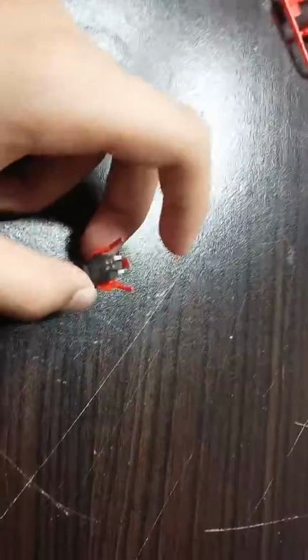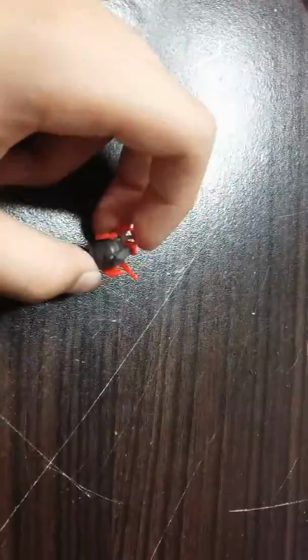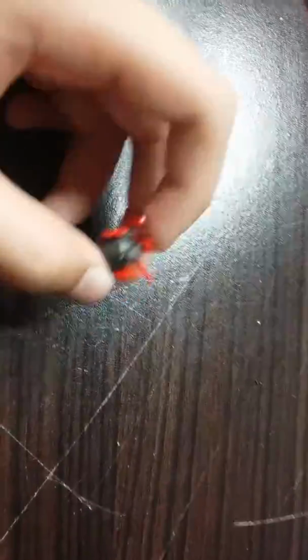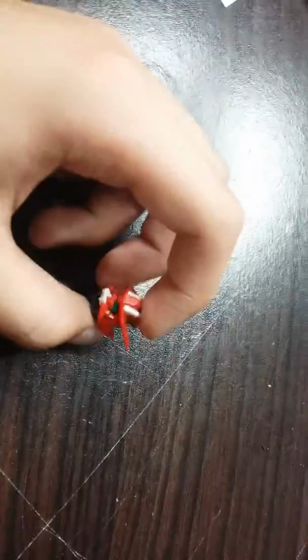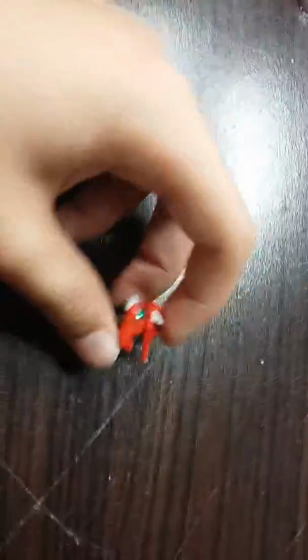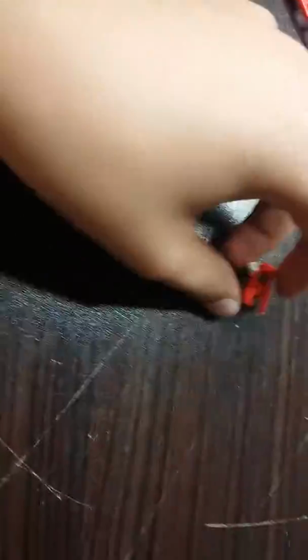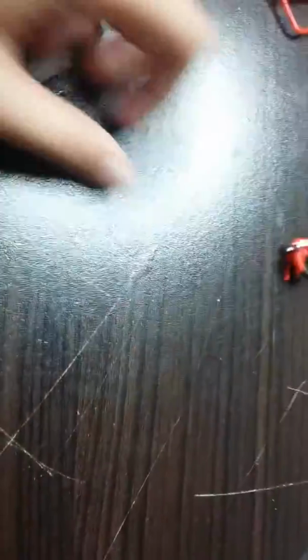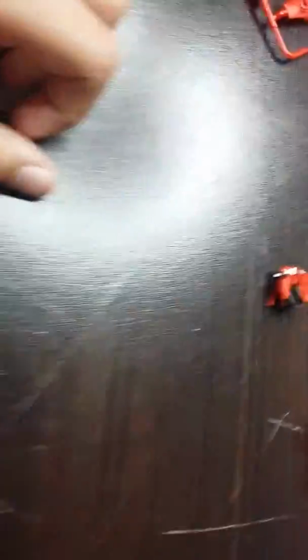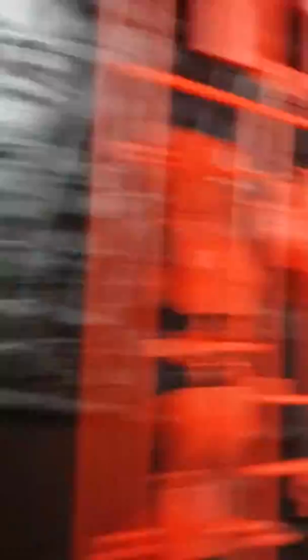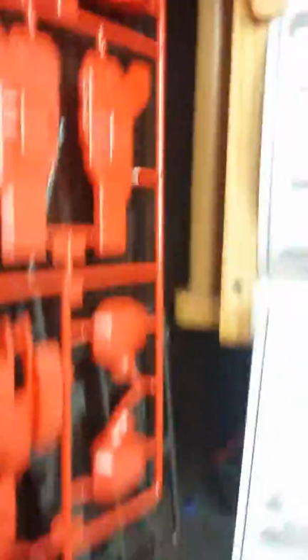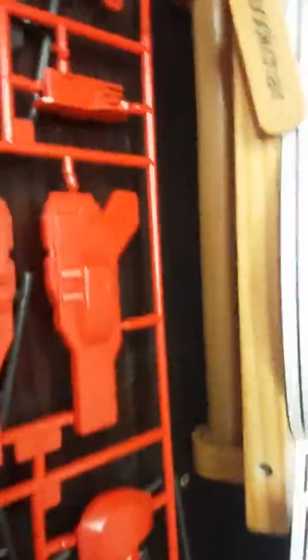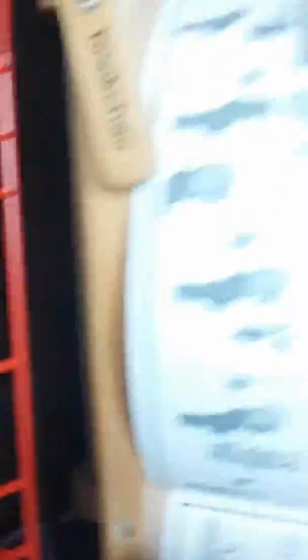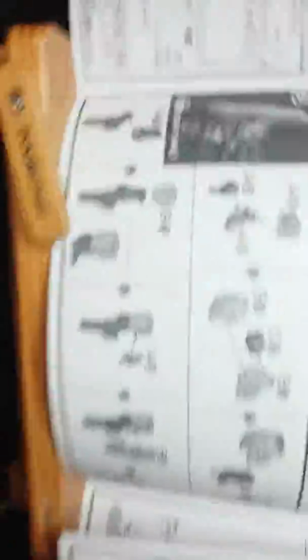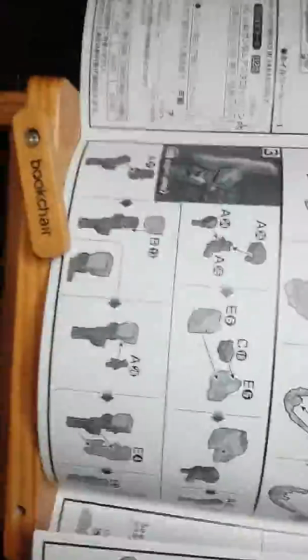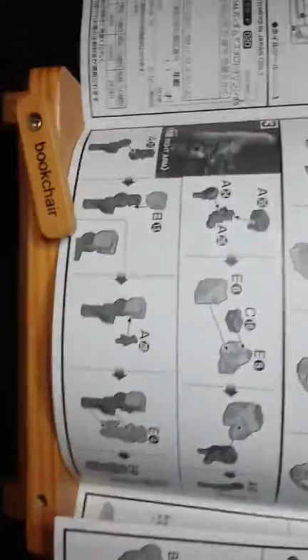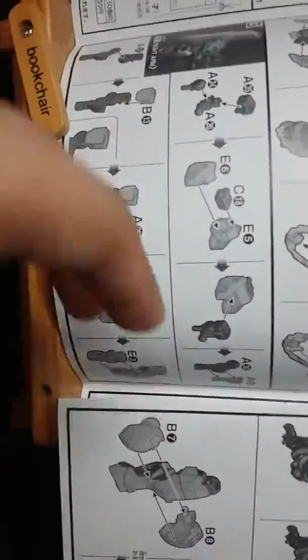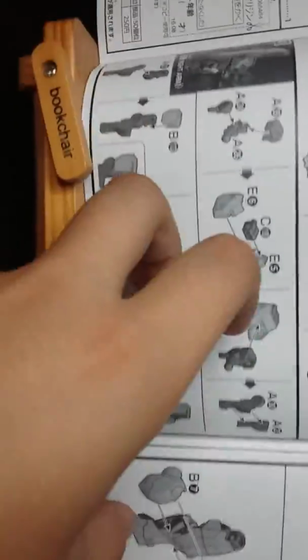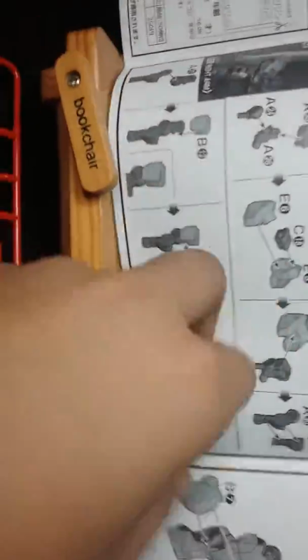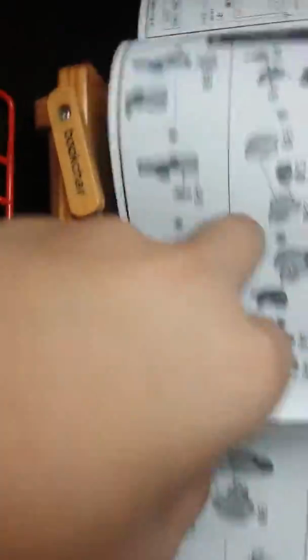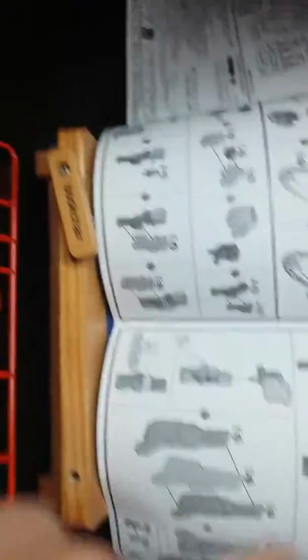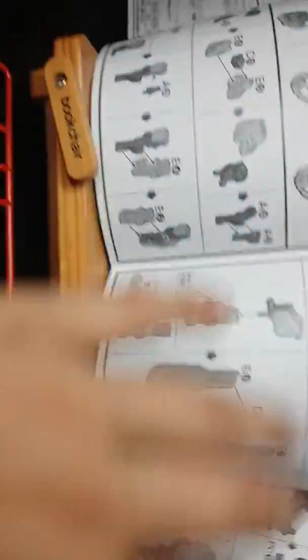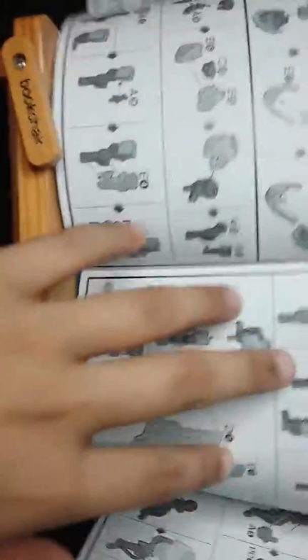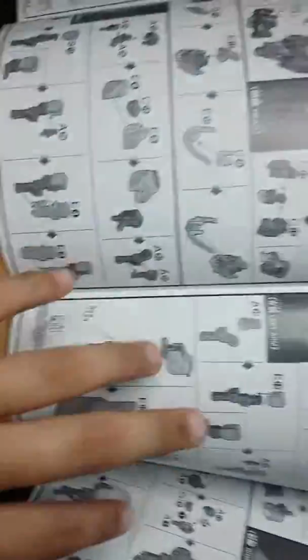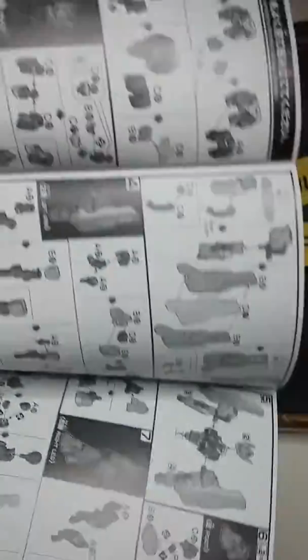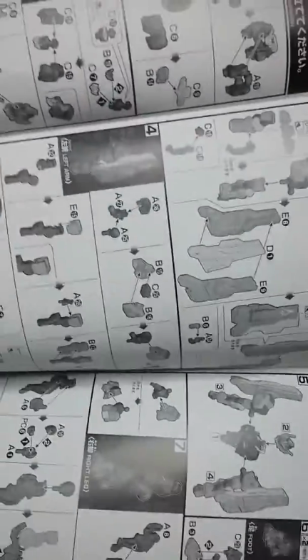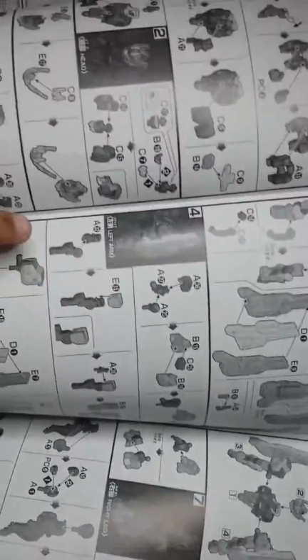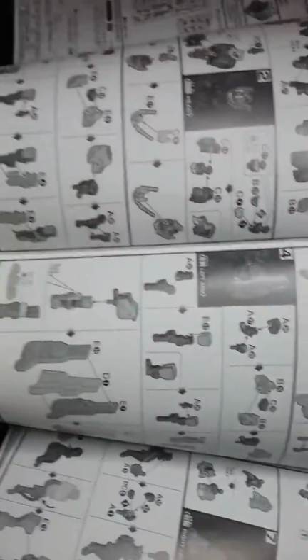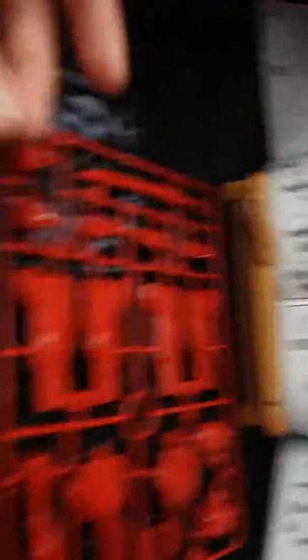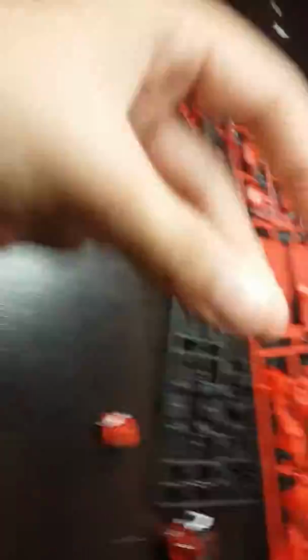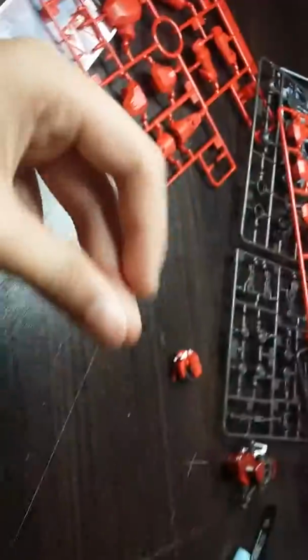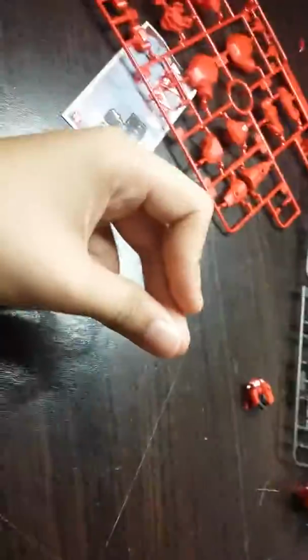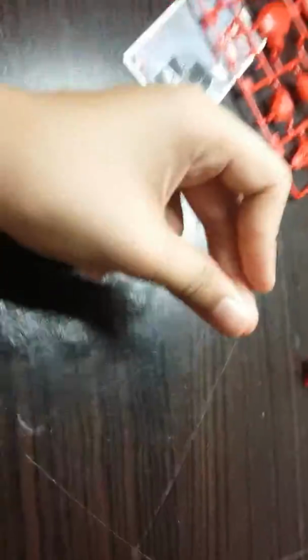This is the back, so let's do the right arm now. Let's do this — 3, 2, 1.